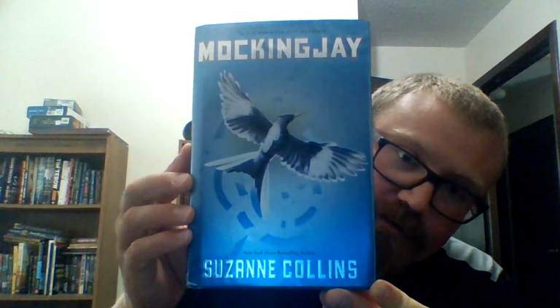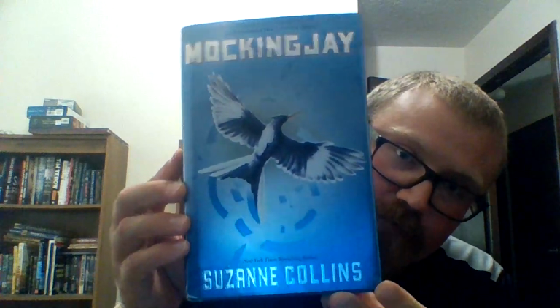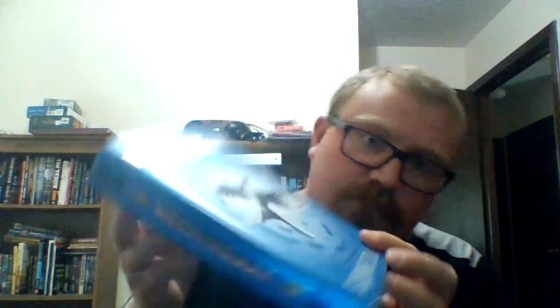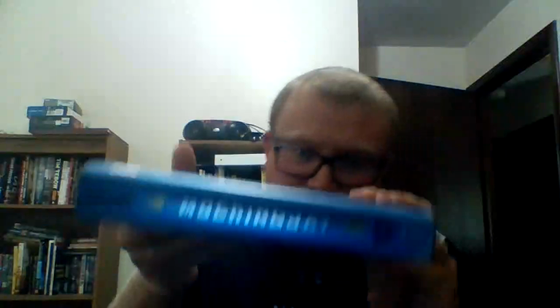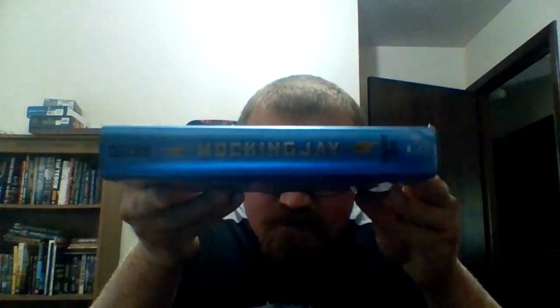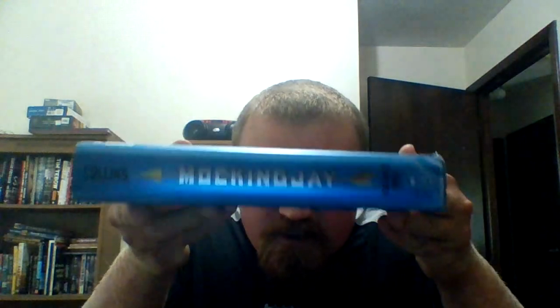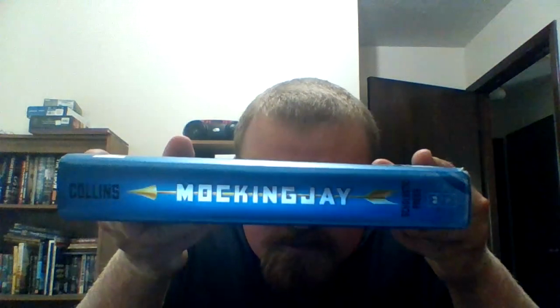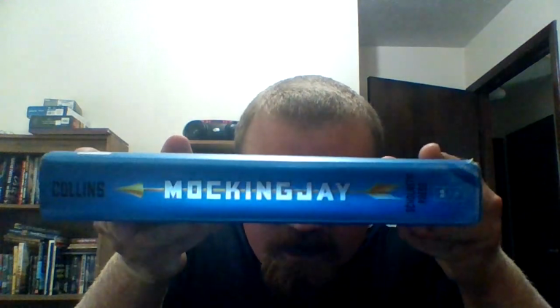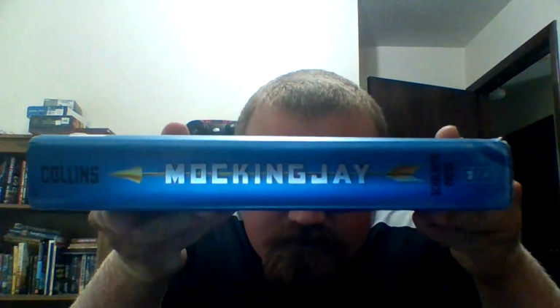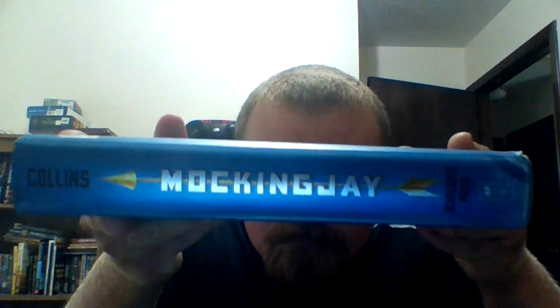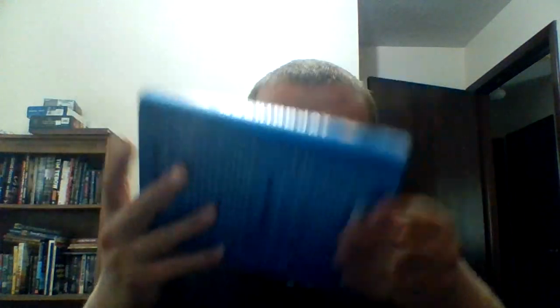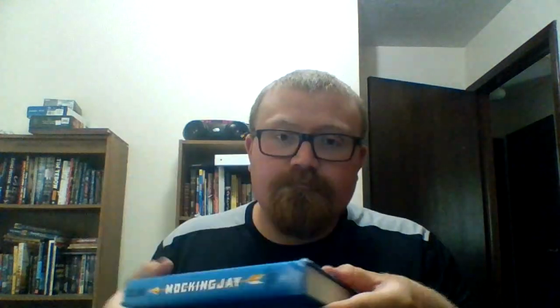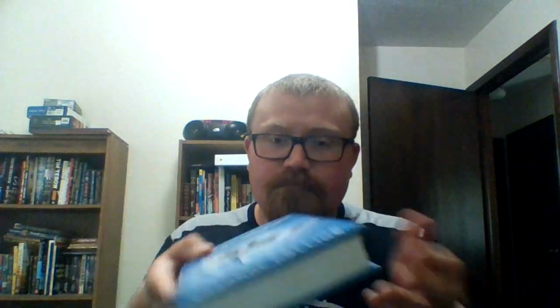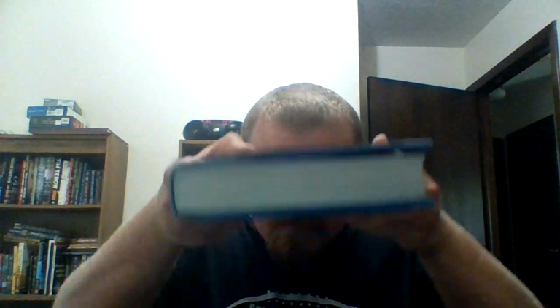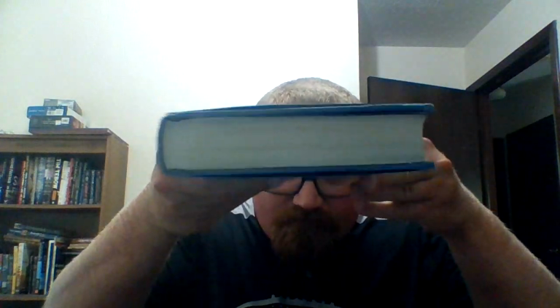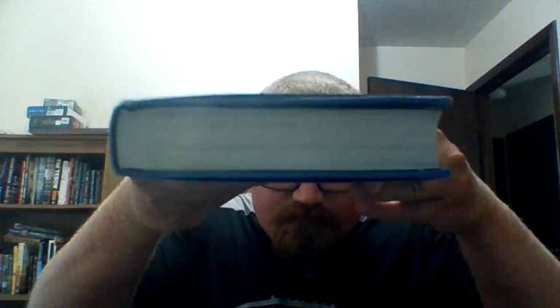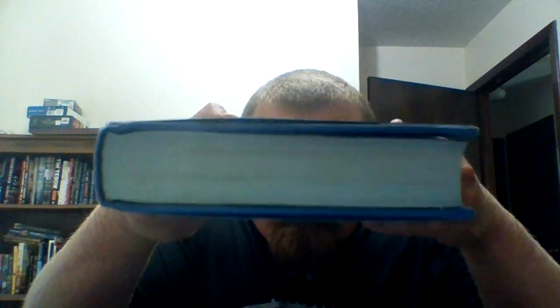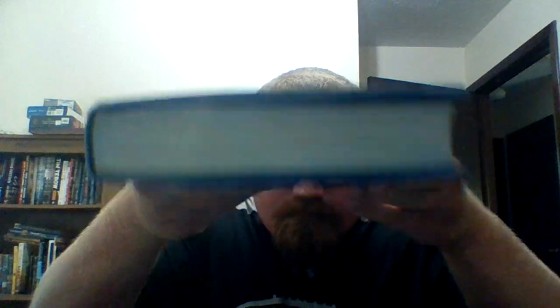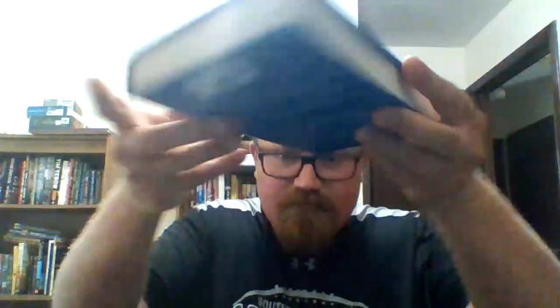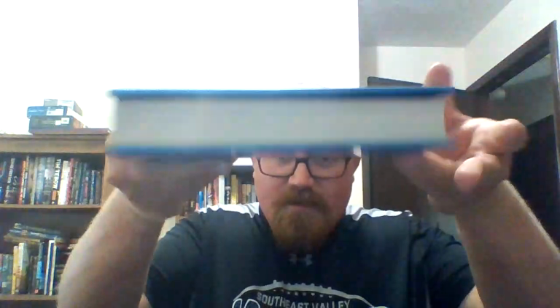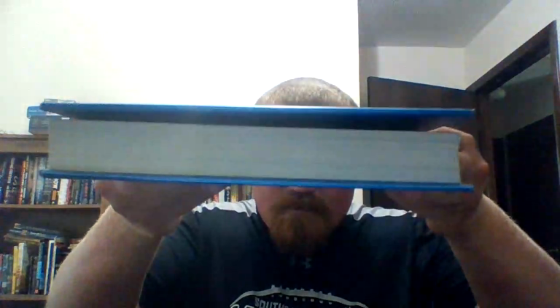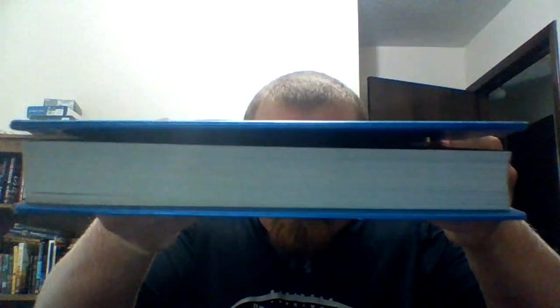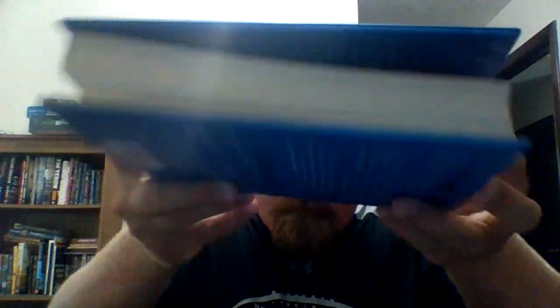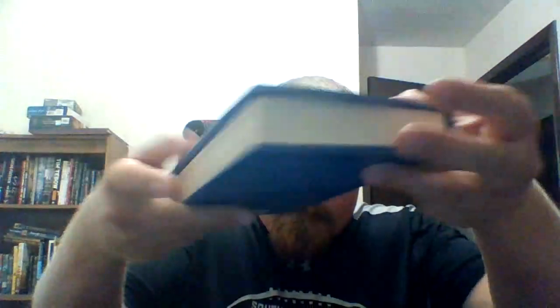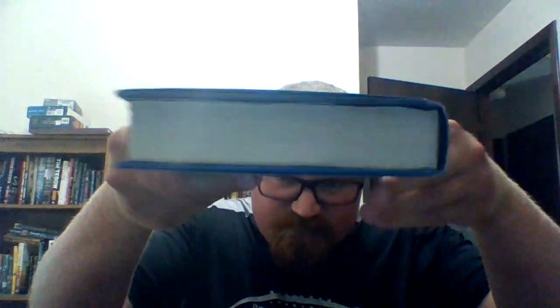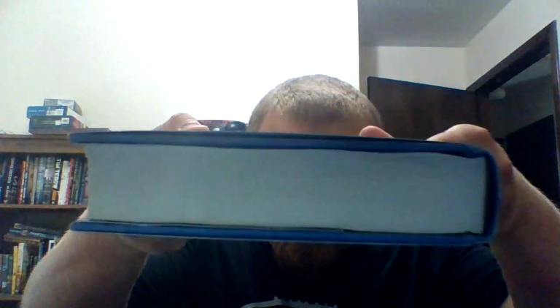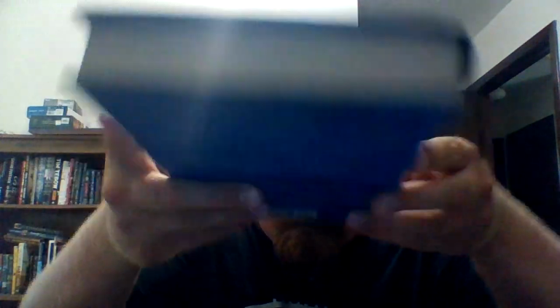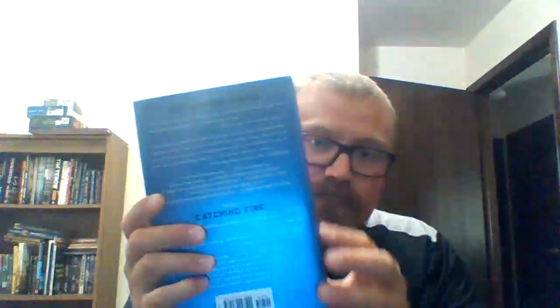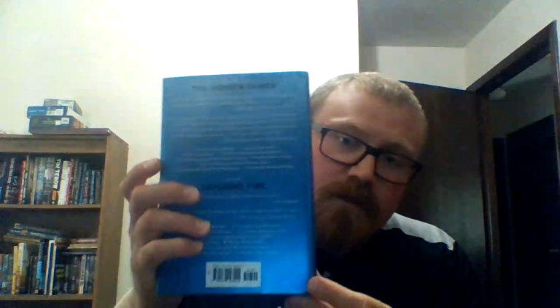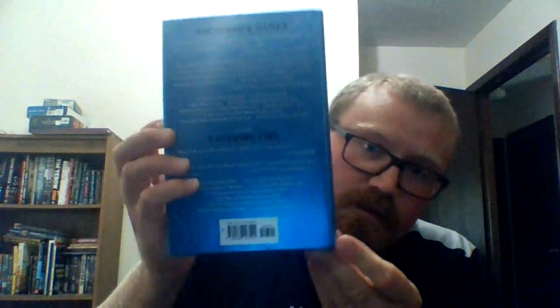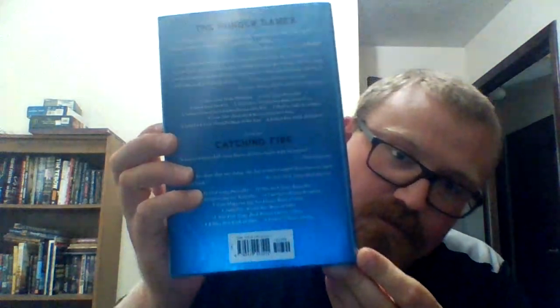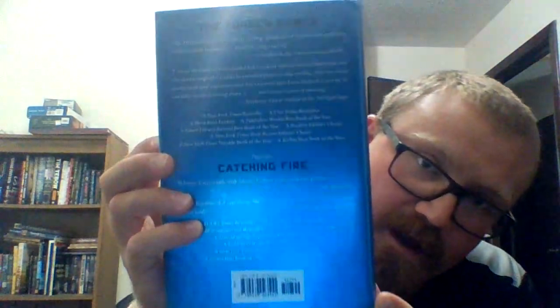Here's the cover. Here's the side. Here's the back.